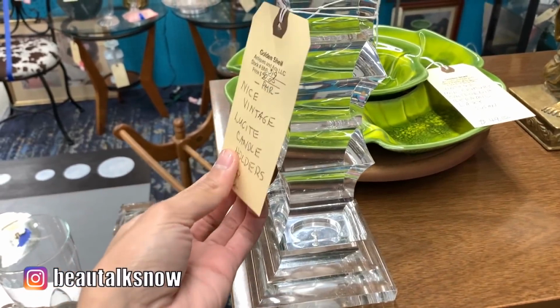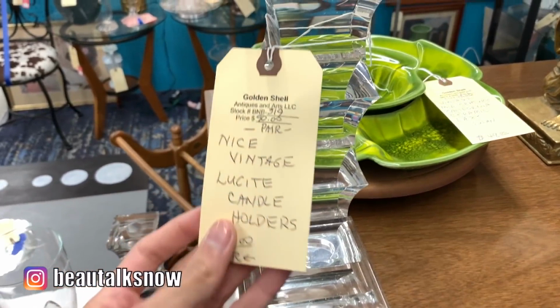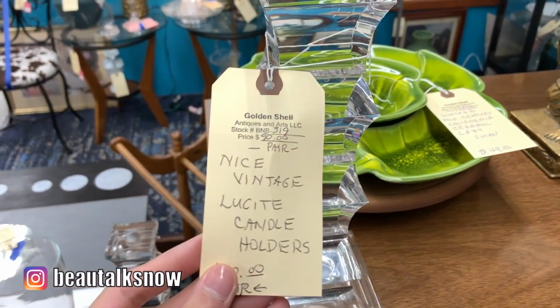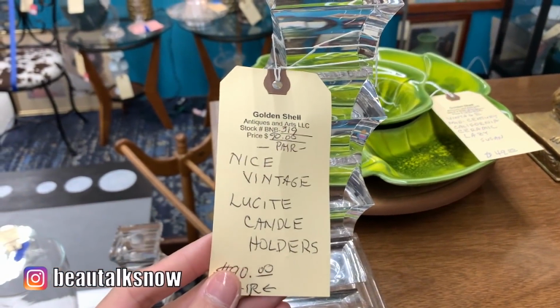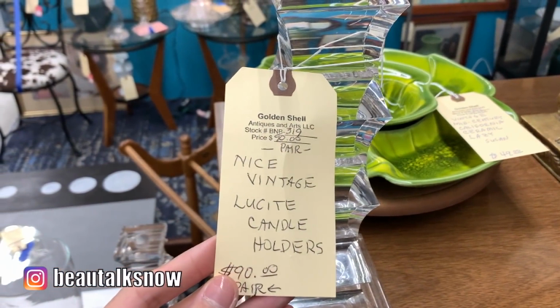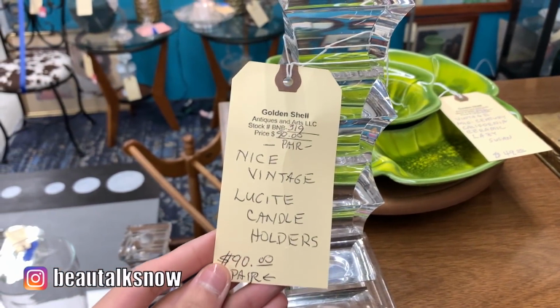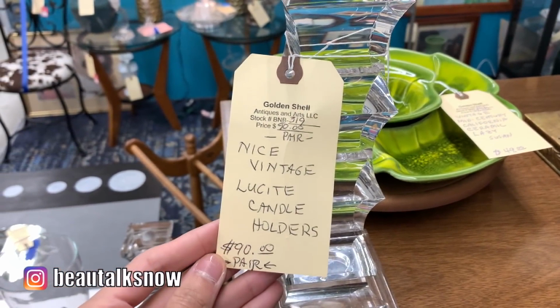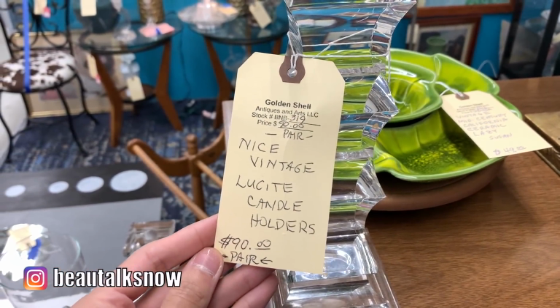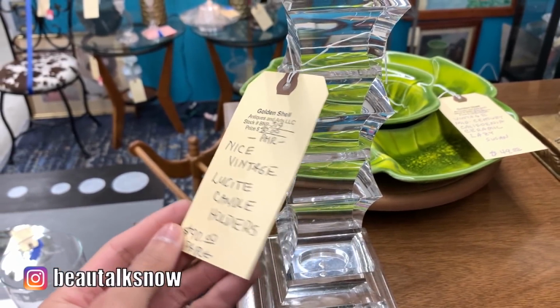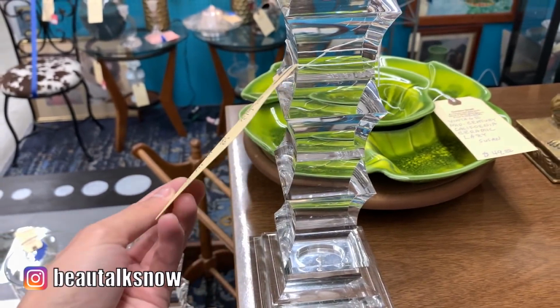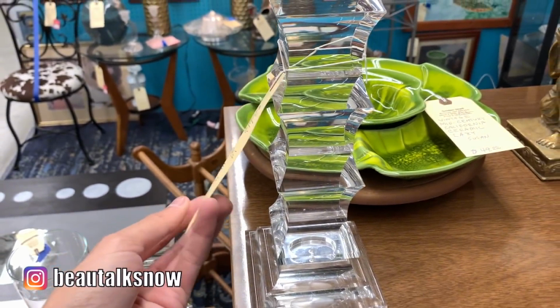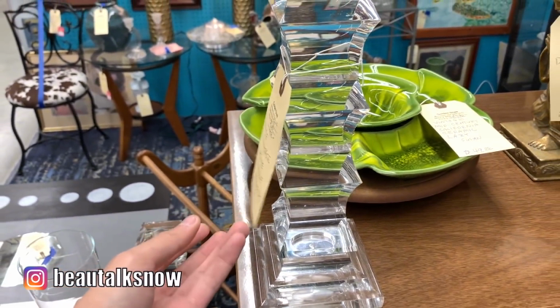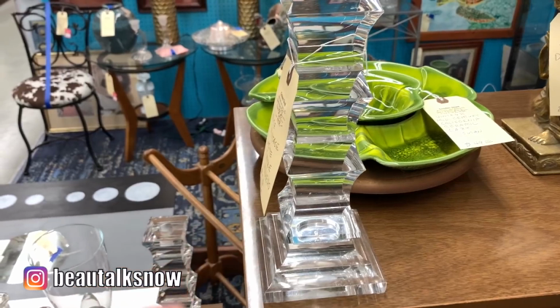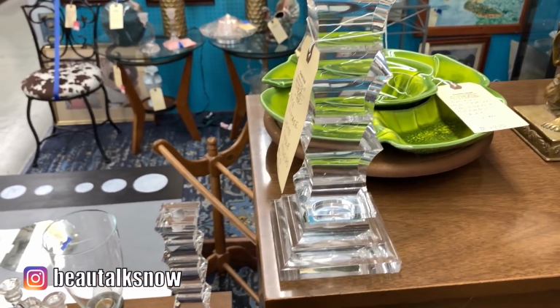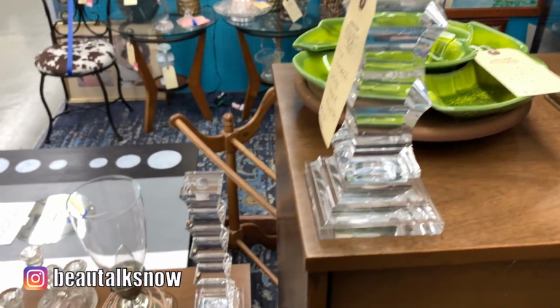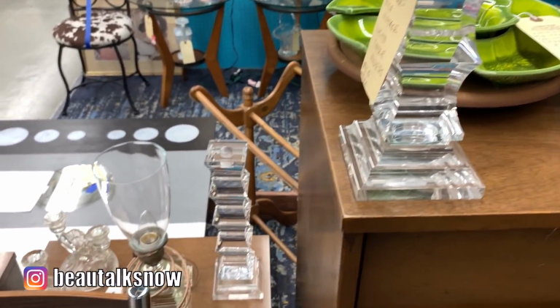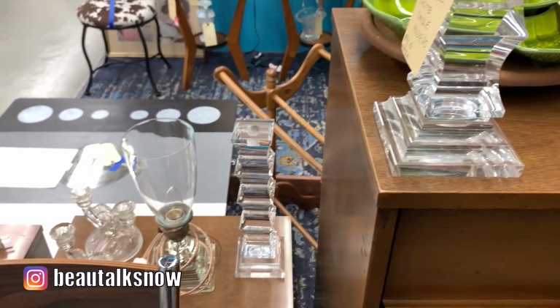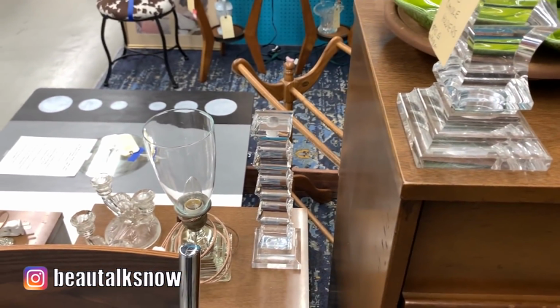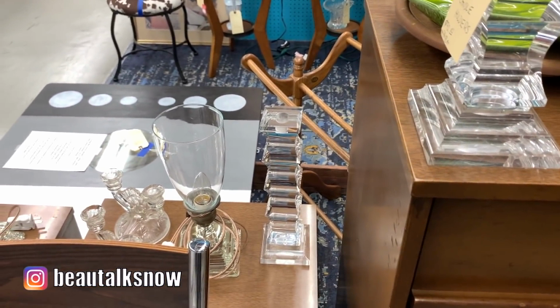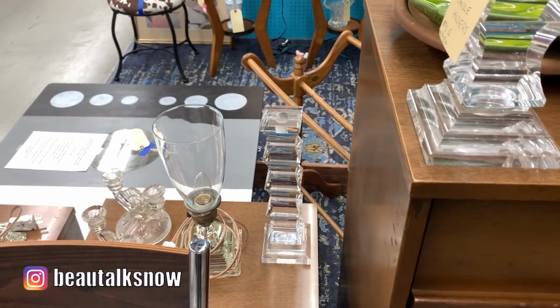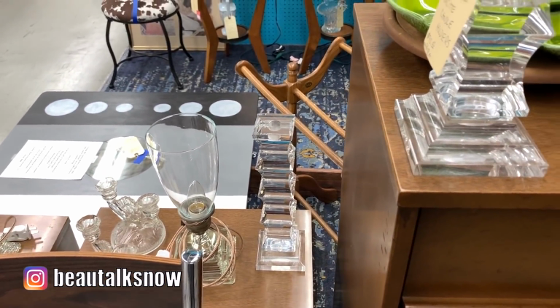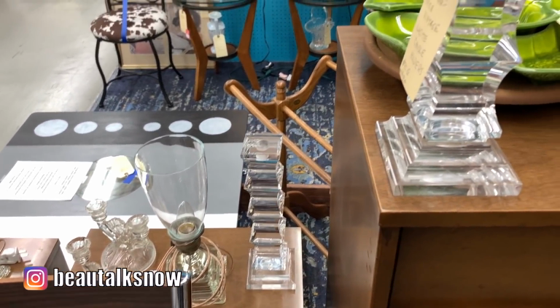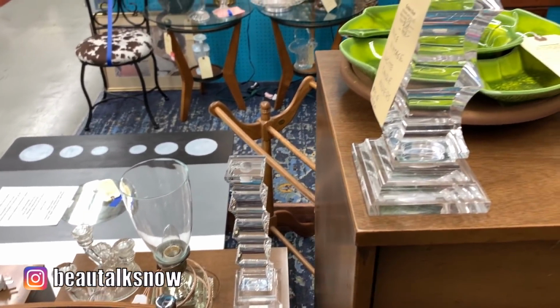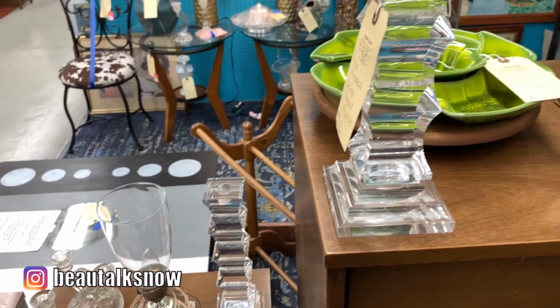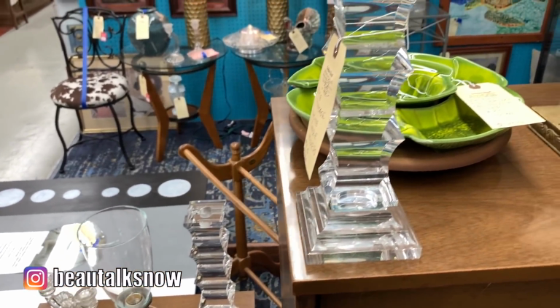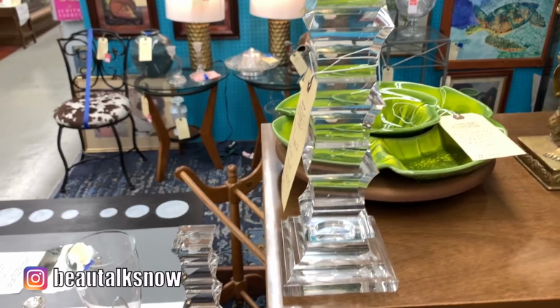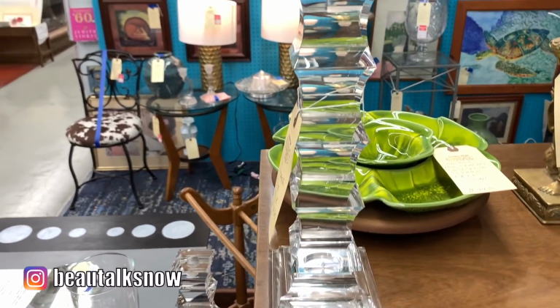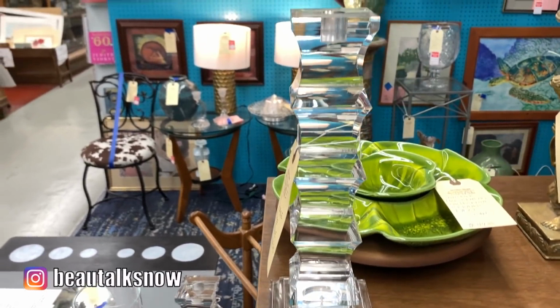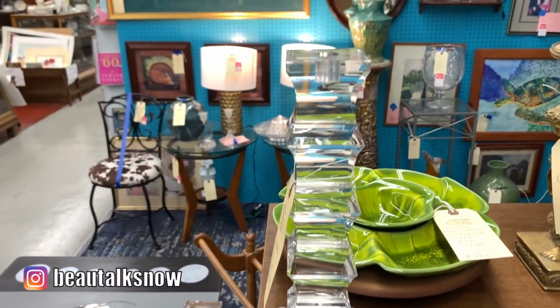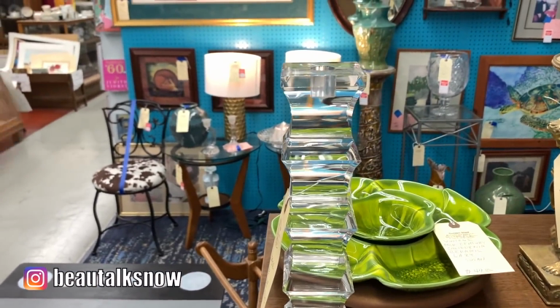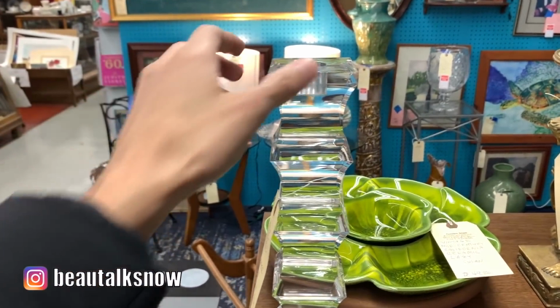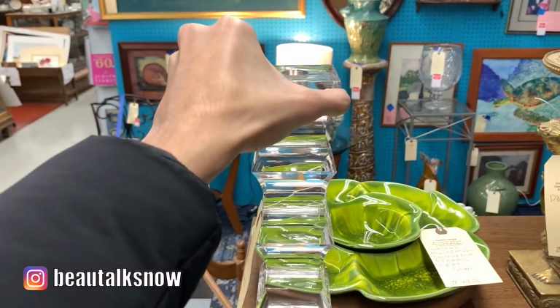But each pair I've been able to source online since this antique outing is being auctioned for $1,100 to $1,300. I thought this pair of Lucite candlestick holders was stunning. I love the undulating, wavy silhouette and find it interesting to see how popular Lucite was as a material in mid-century modern and late 20th century design.